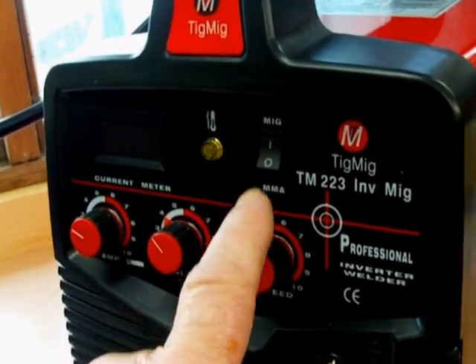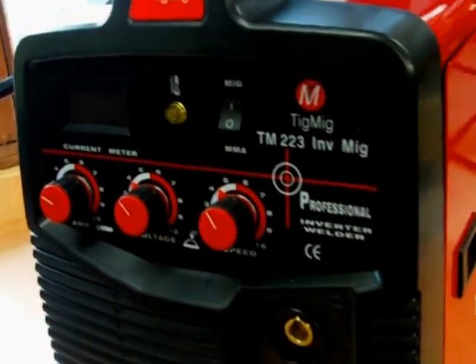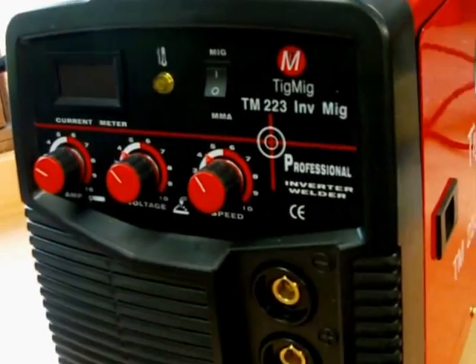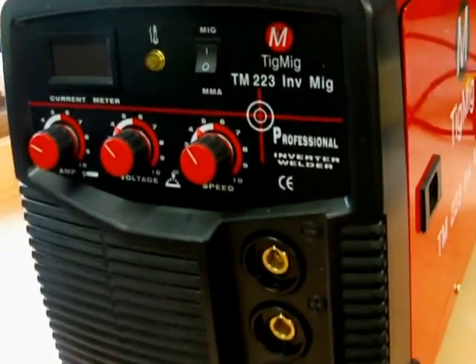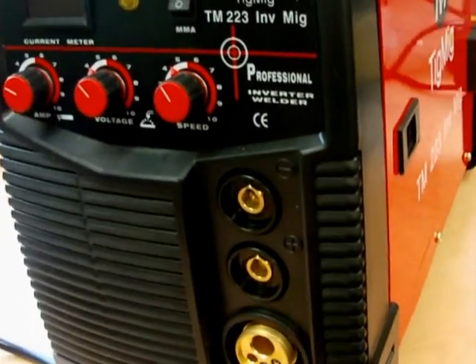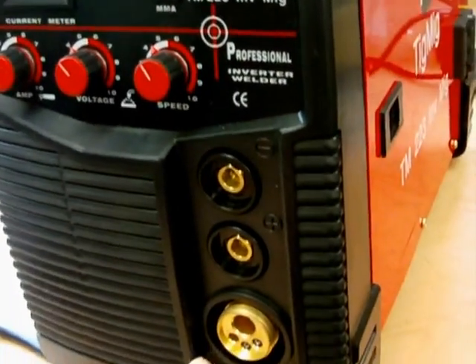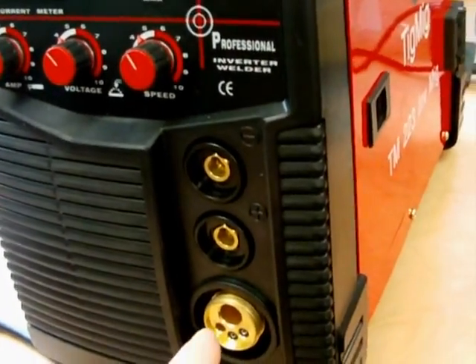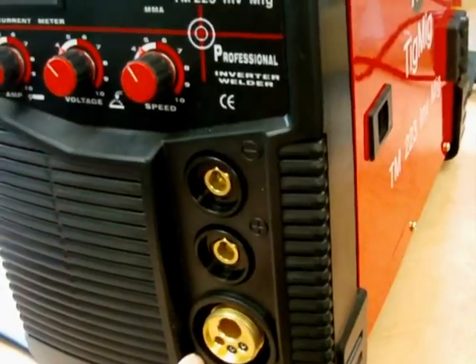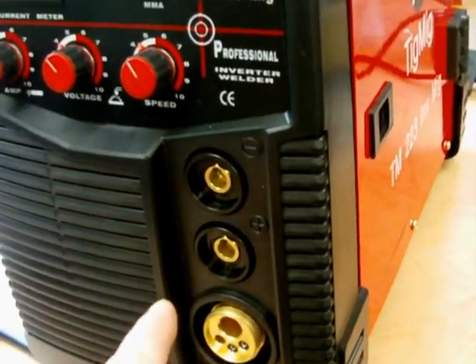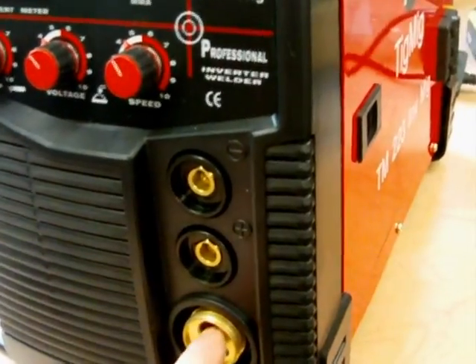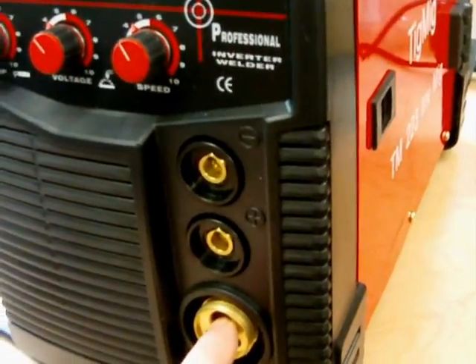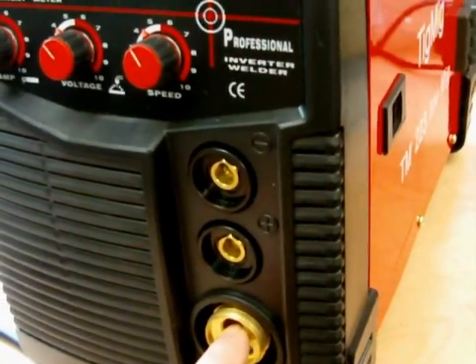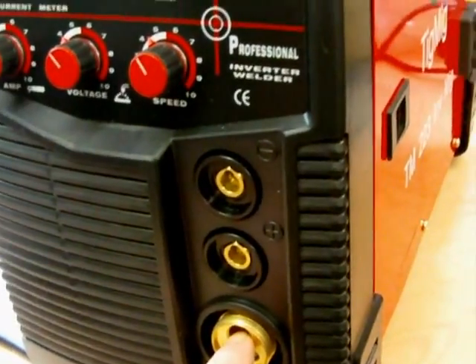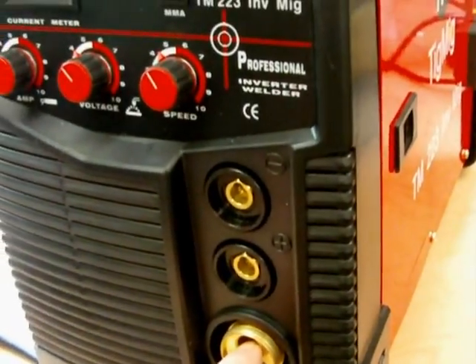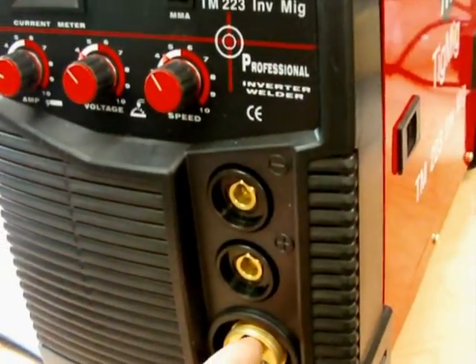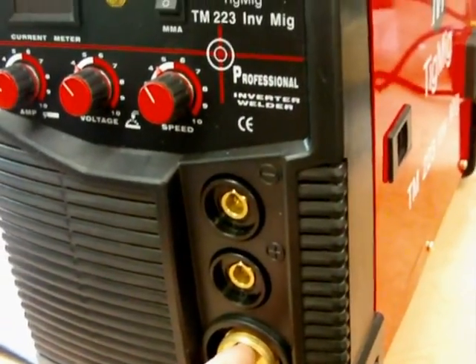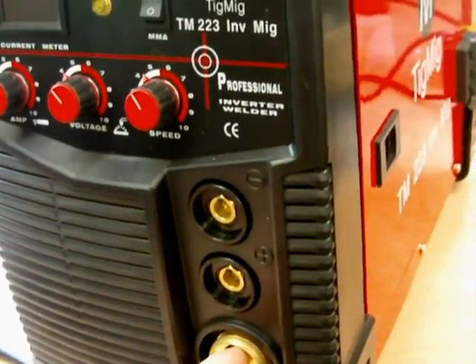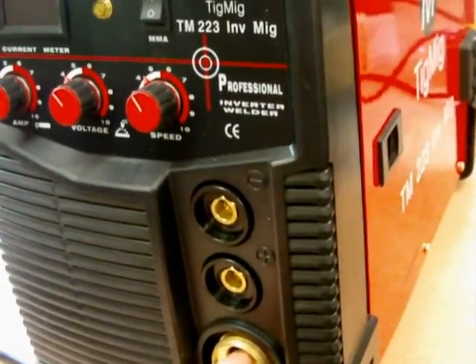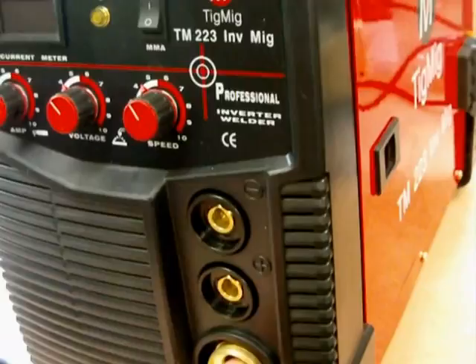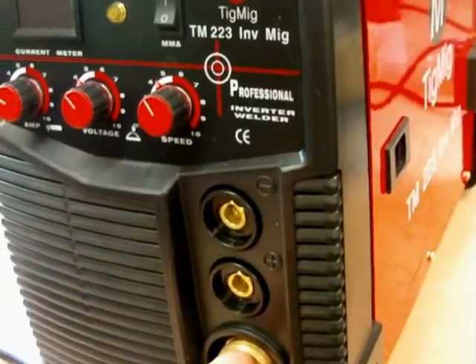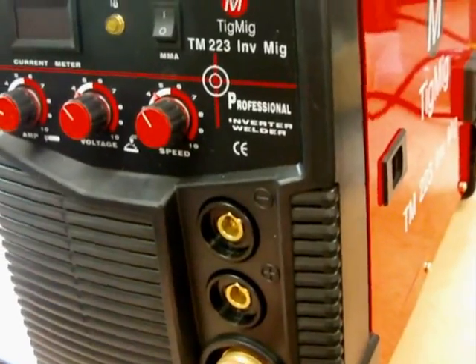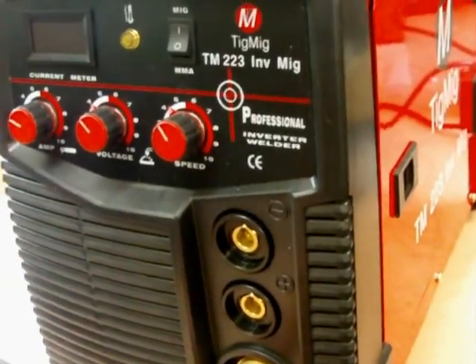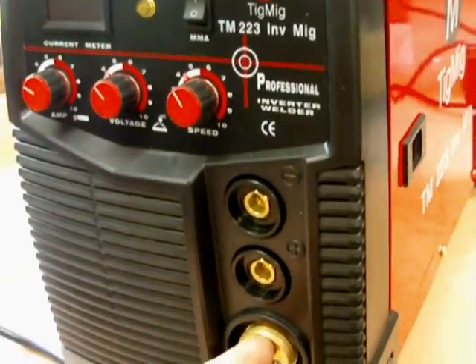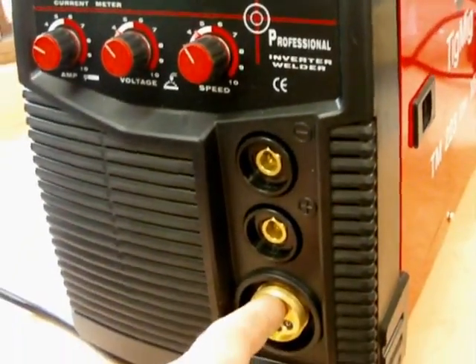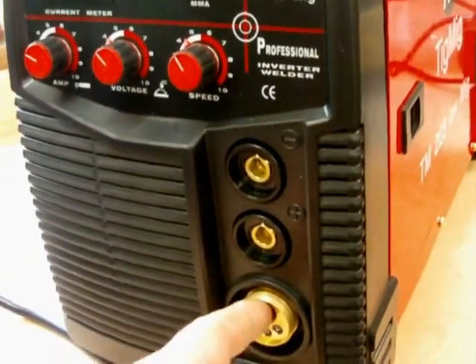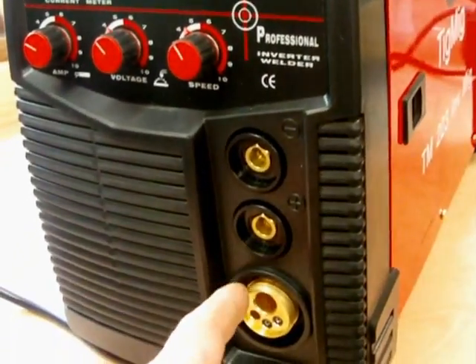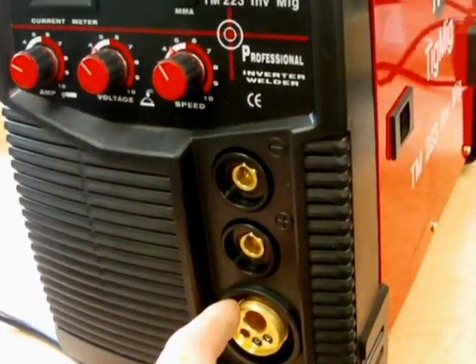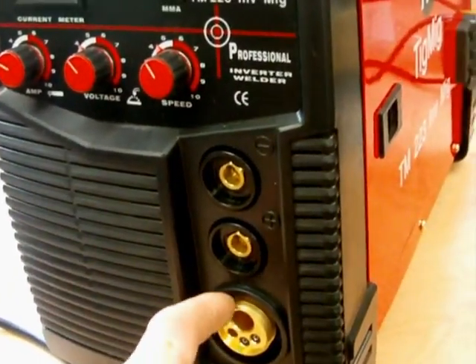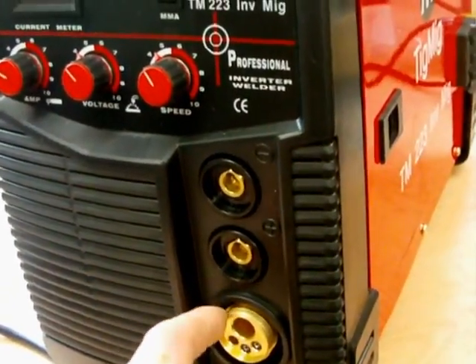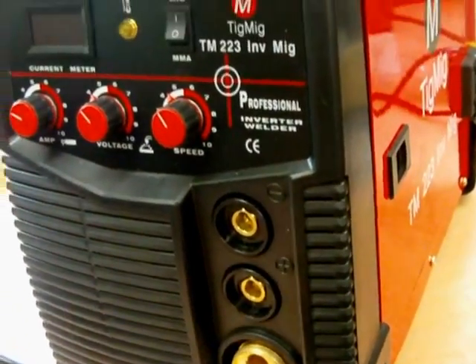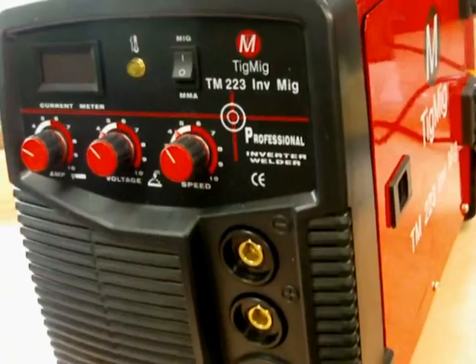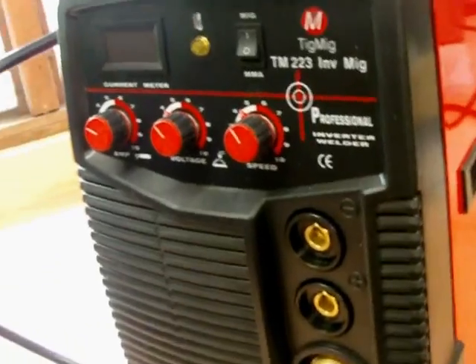Also, you can buy a torch which will do TIG welding, which will plug in here. And also, if you really wanted to go down that route, you can use the gasless wire for the MIG — though I don't like that.